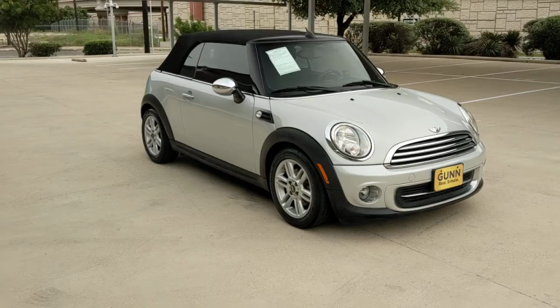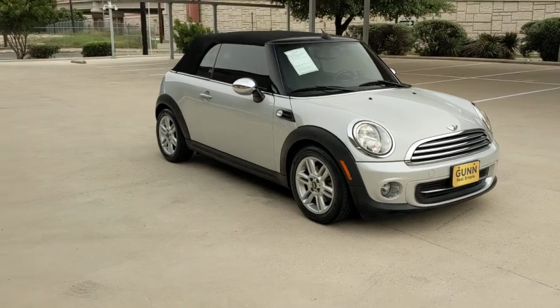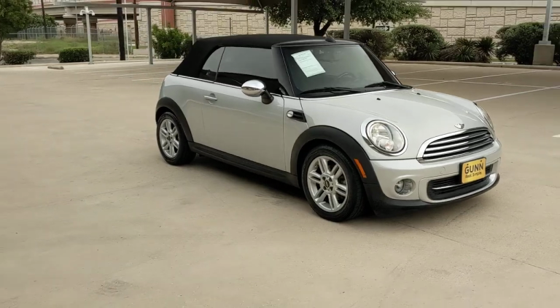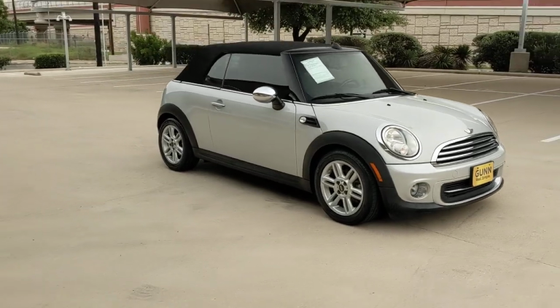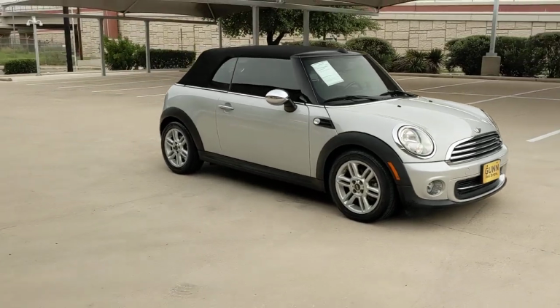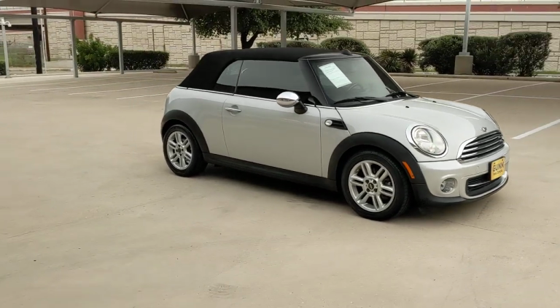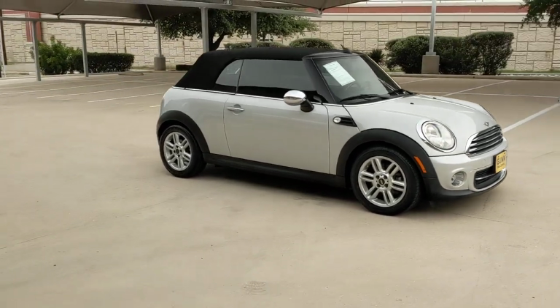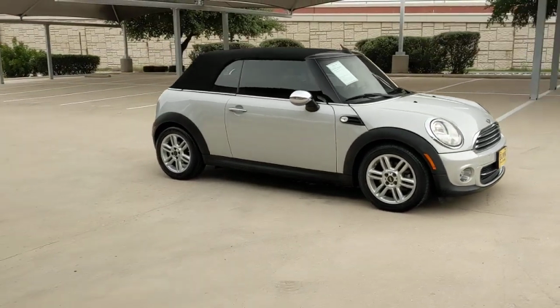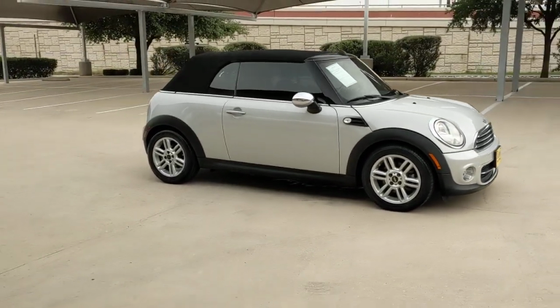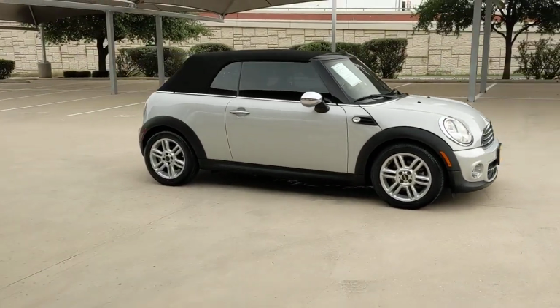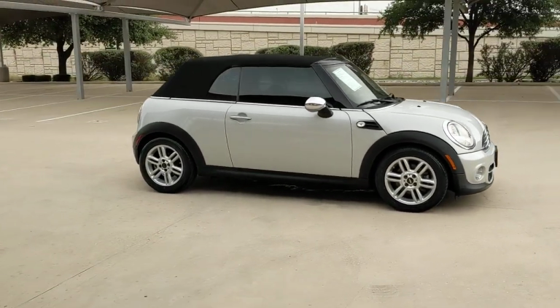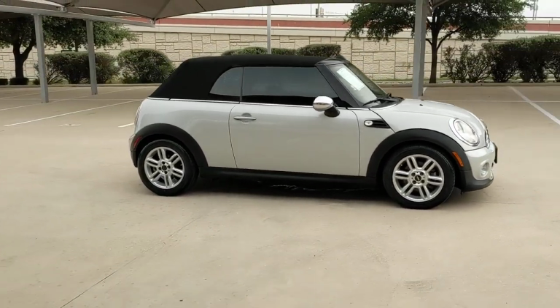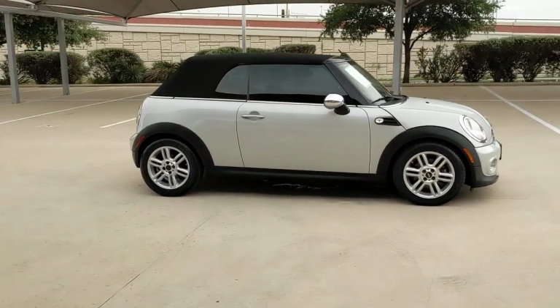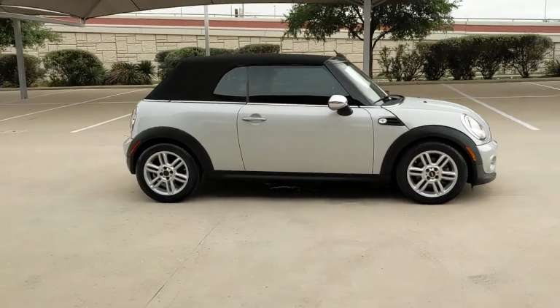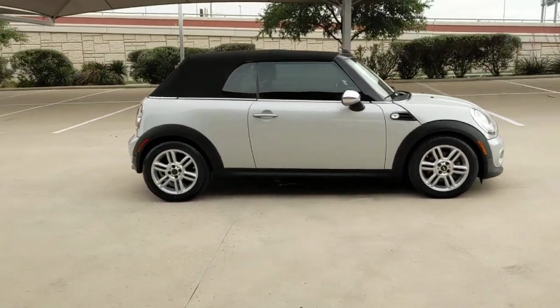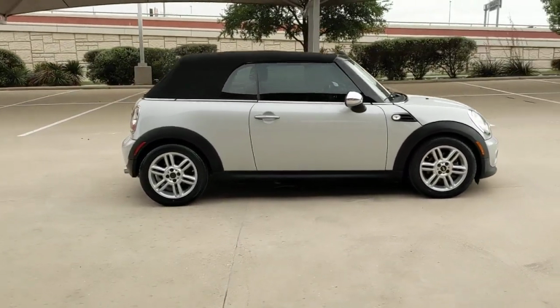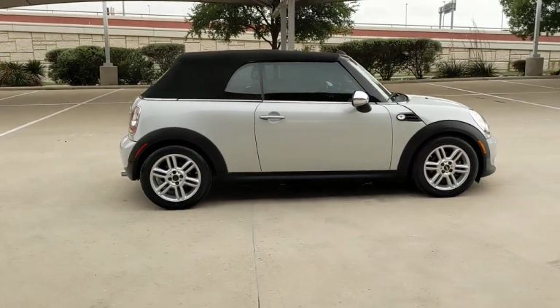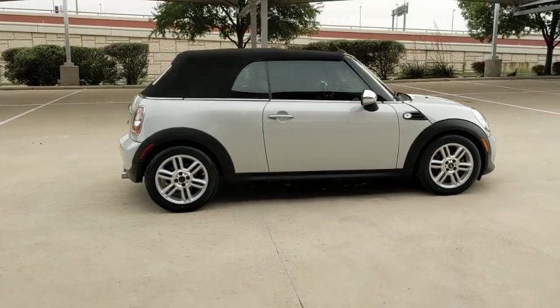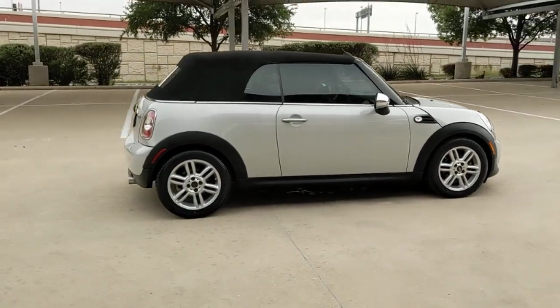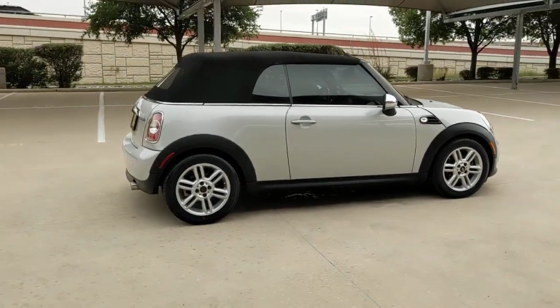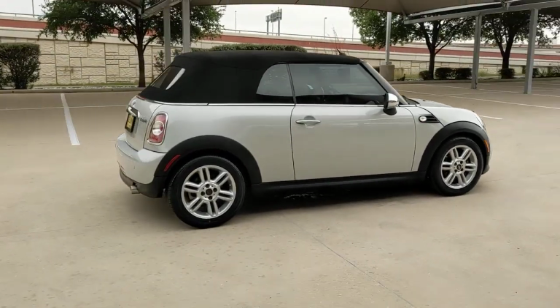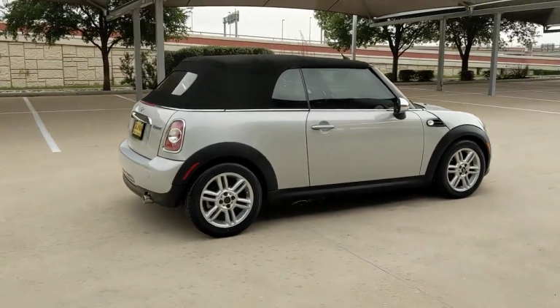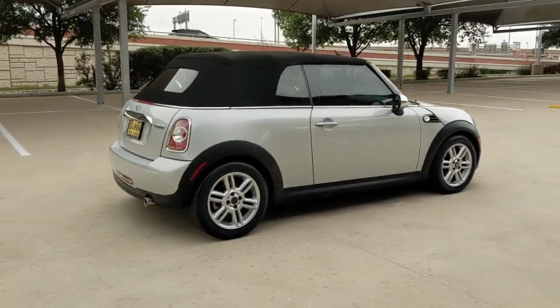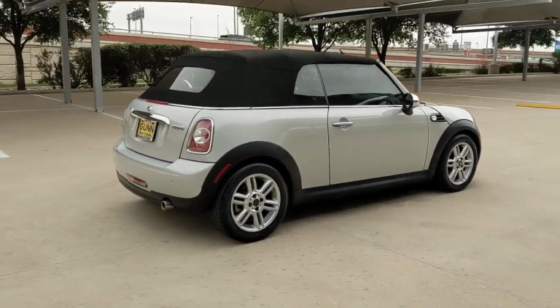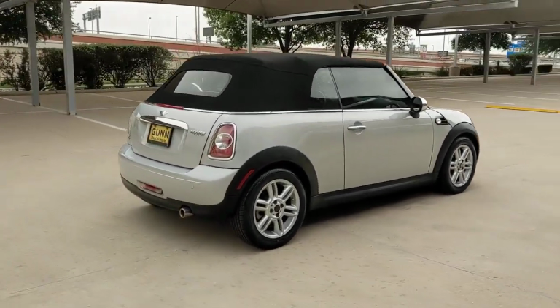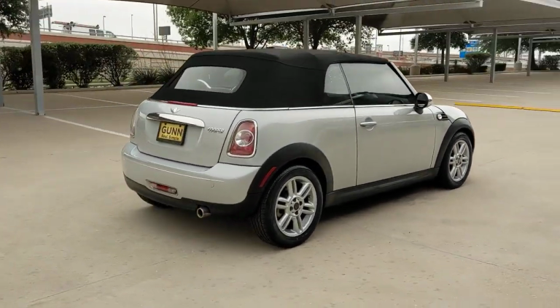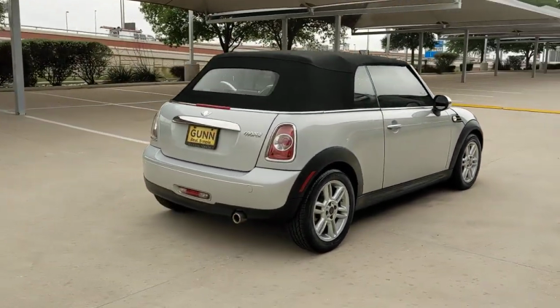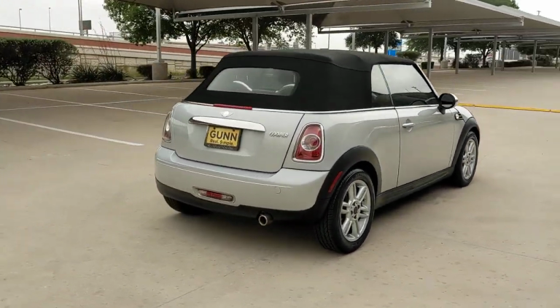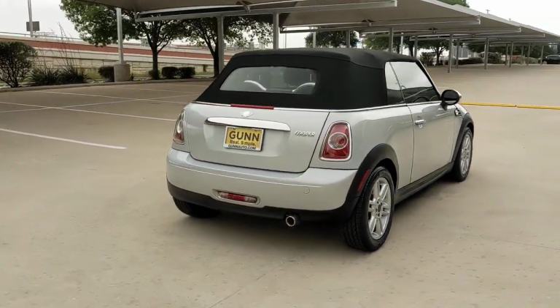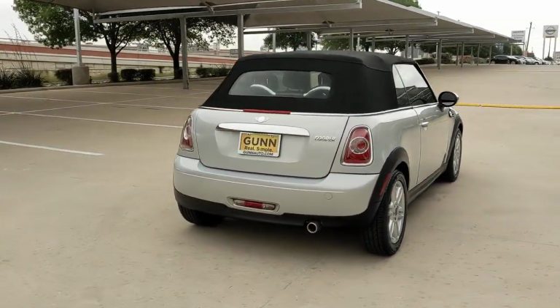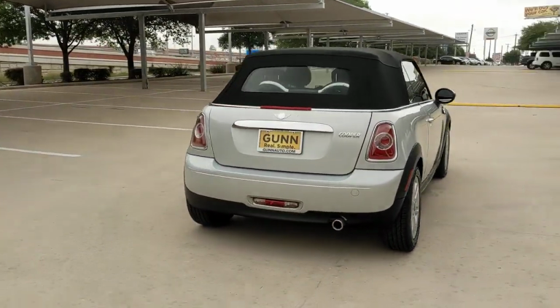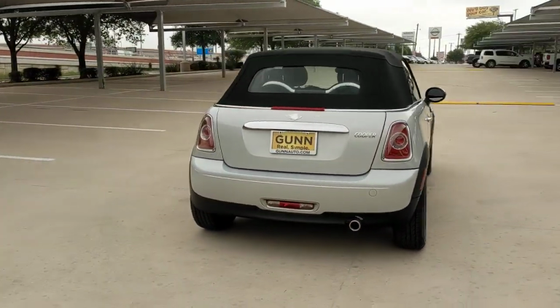Take a moment to check out the 2011 Mini Cooper Convertible. With less than 25,000 miles on the odometer, this vehicle provides excellent value.